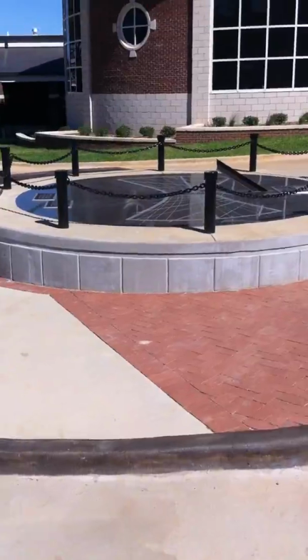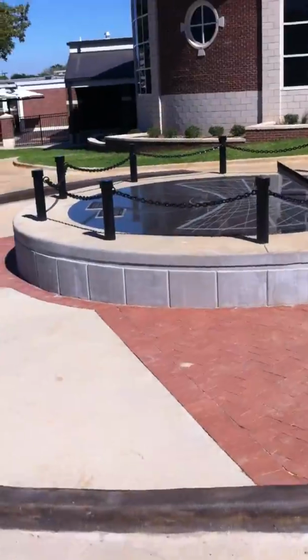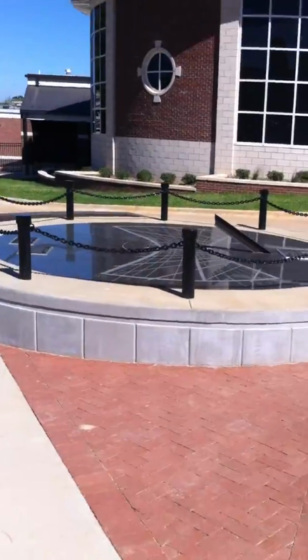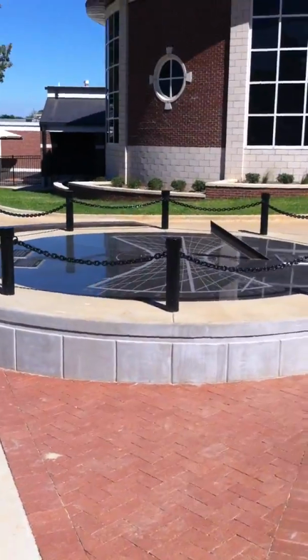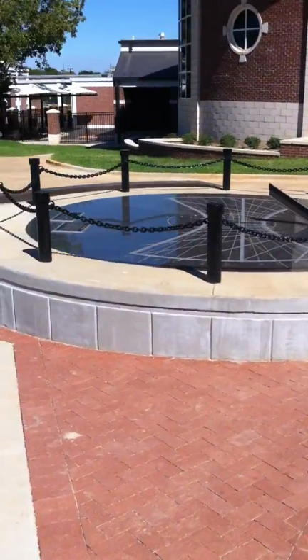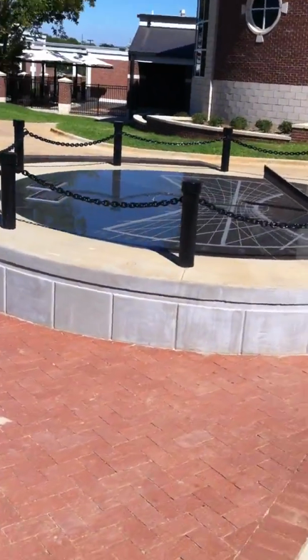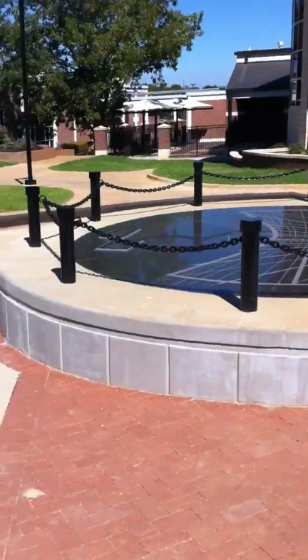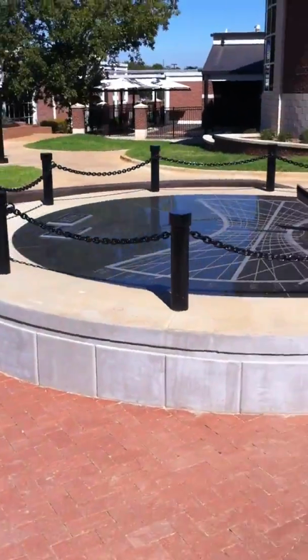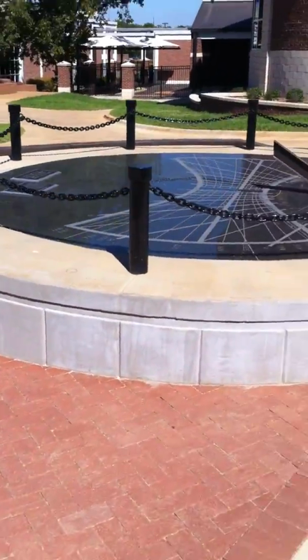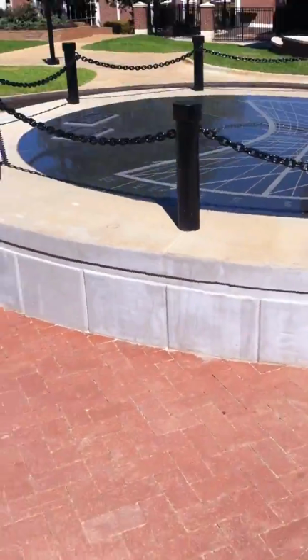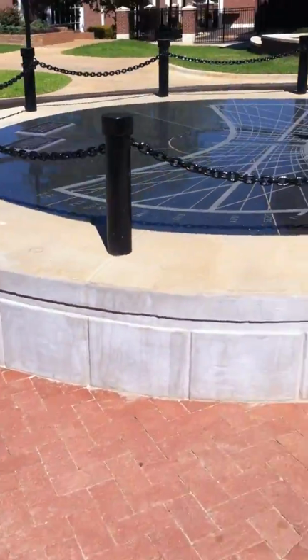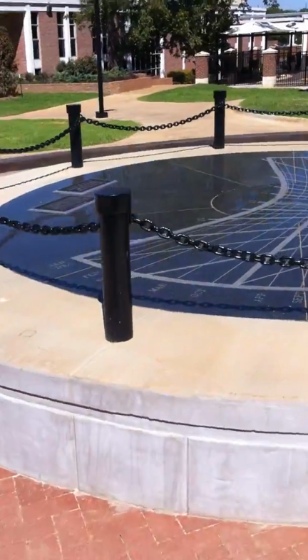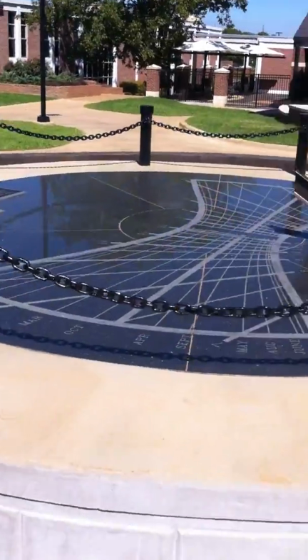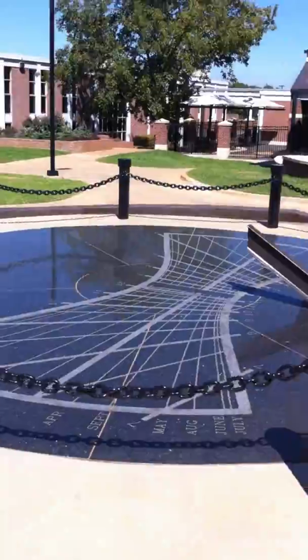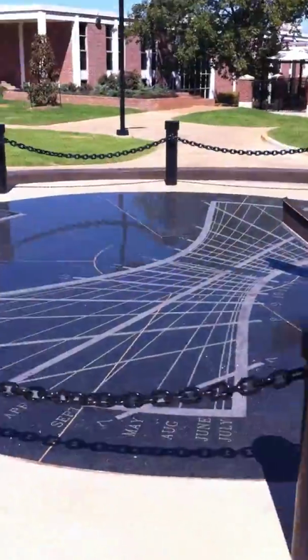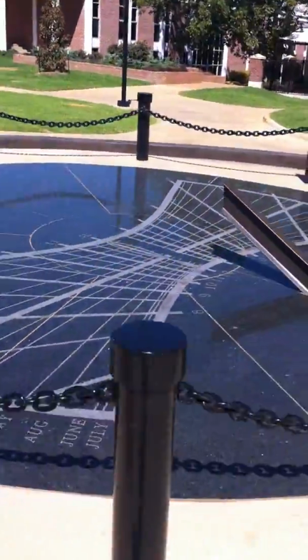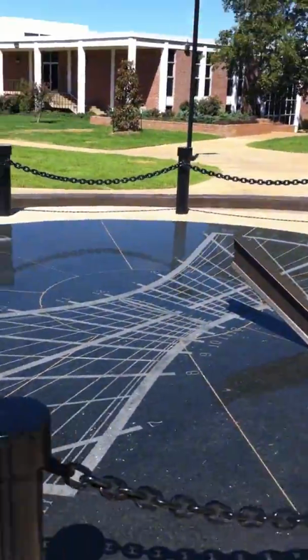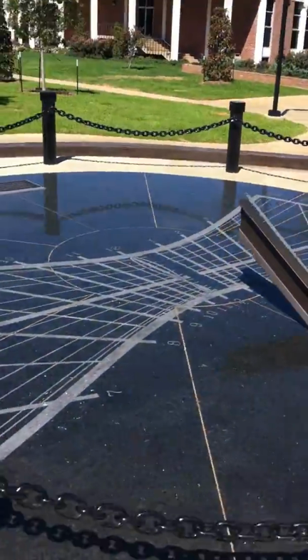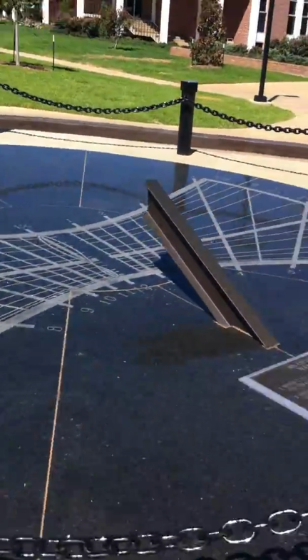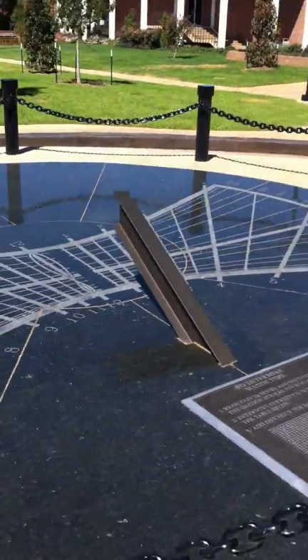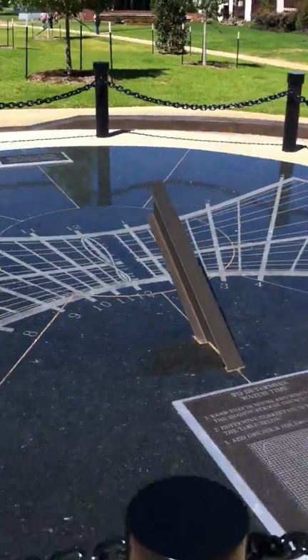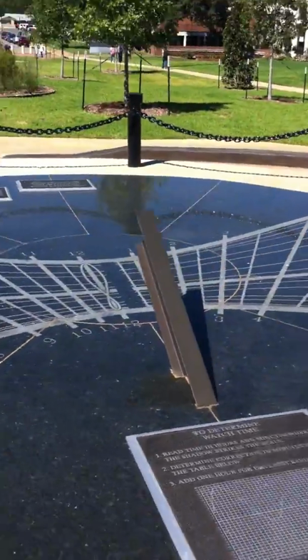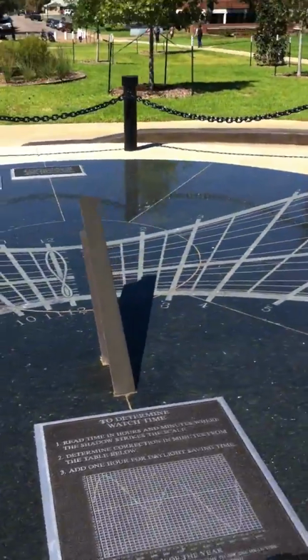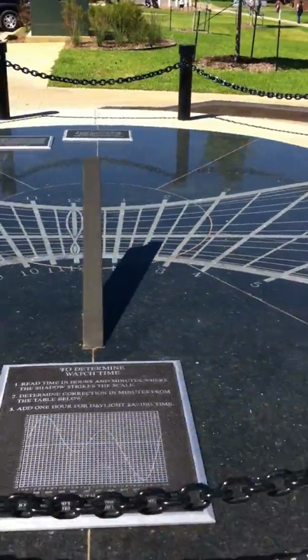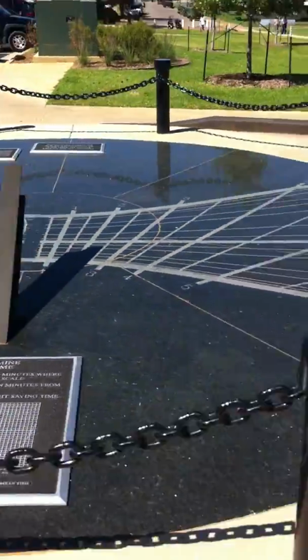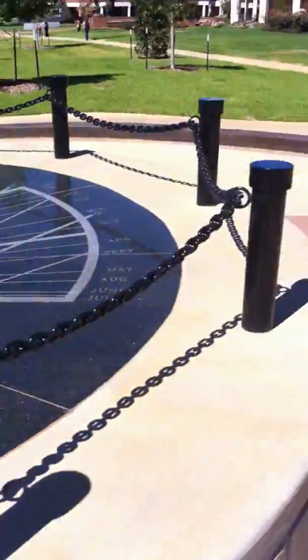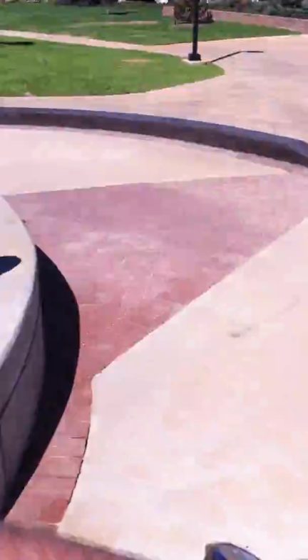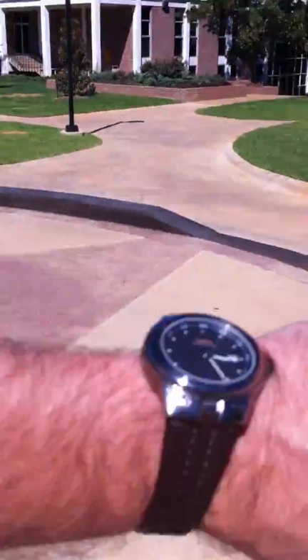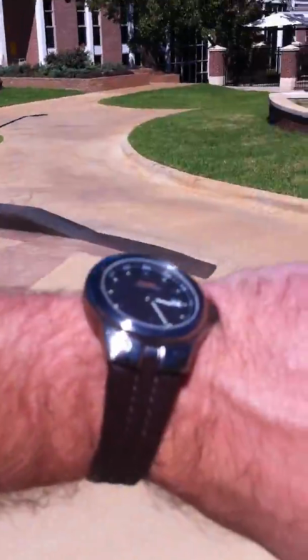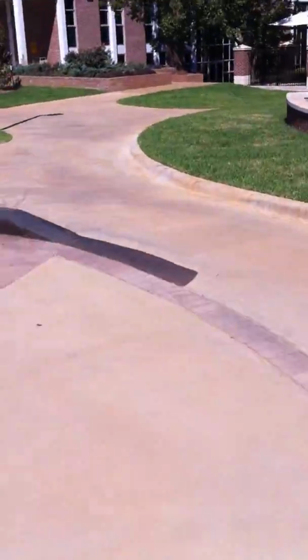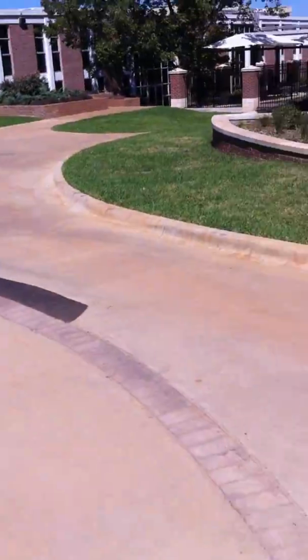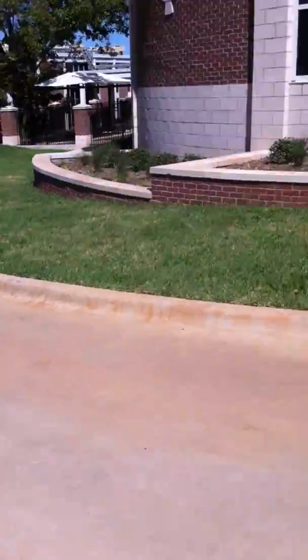This is the sundial out front. You can tell what time it is based upon the position of the sun in the sky, and it's very accurate. I've tested it with my watch — it's accurate.